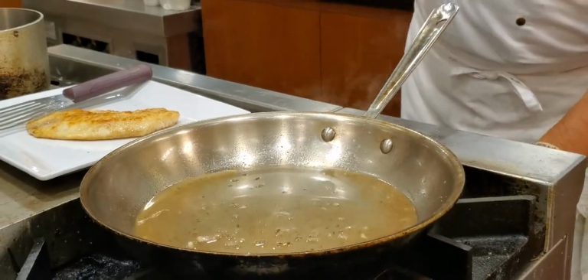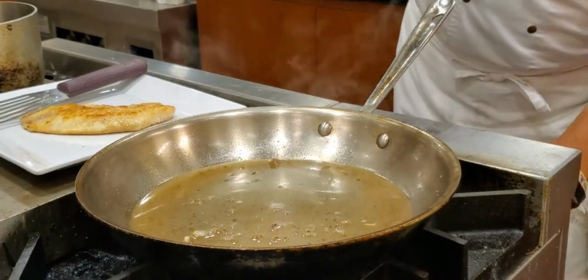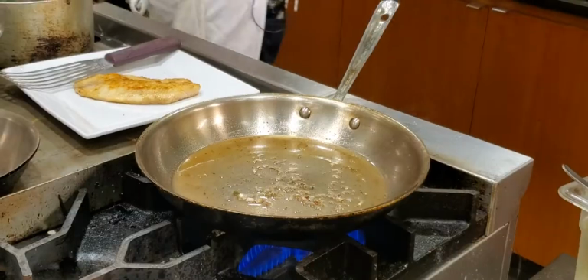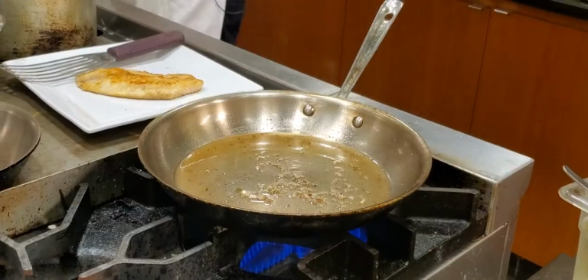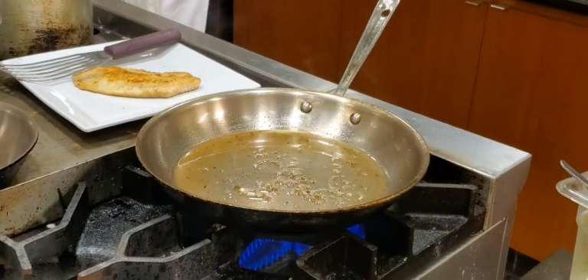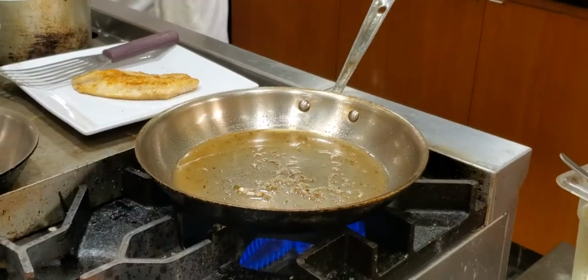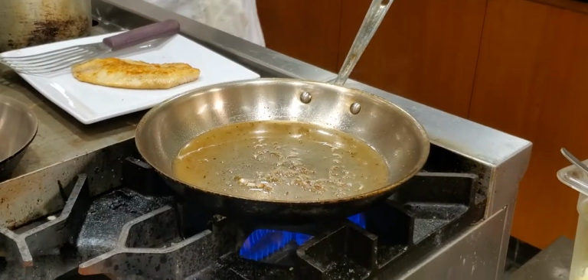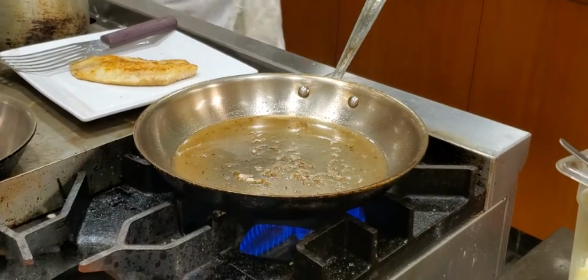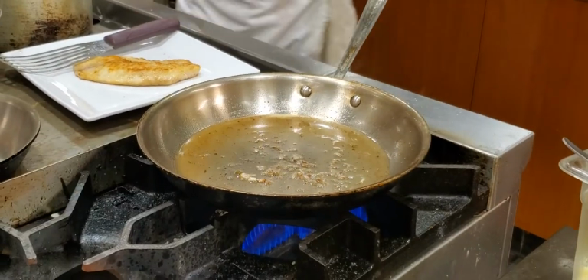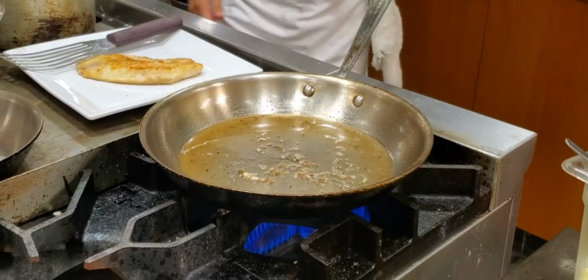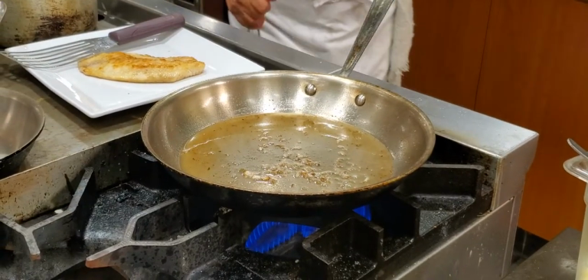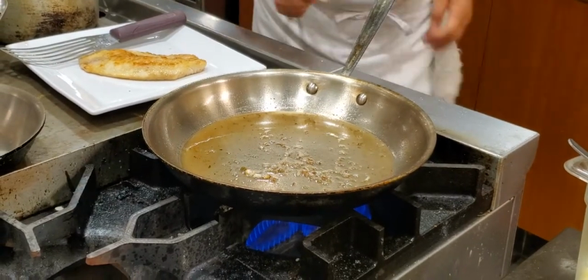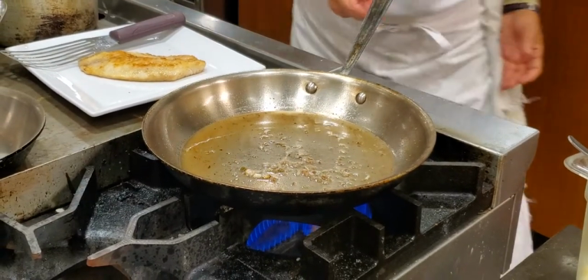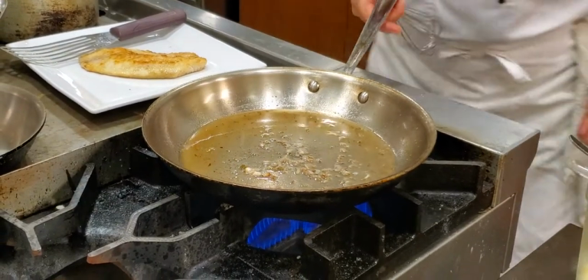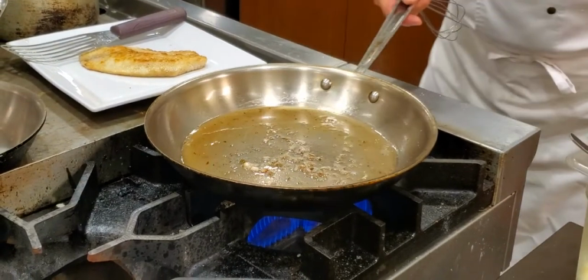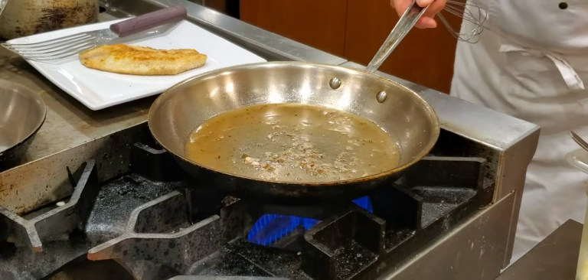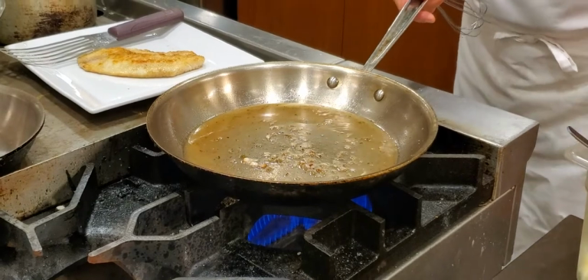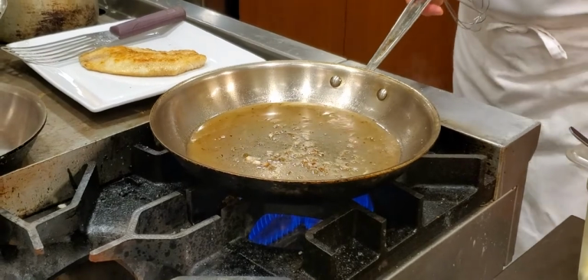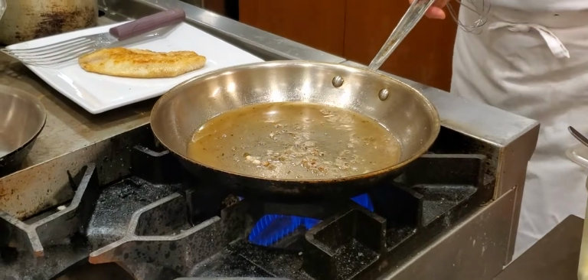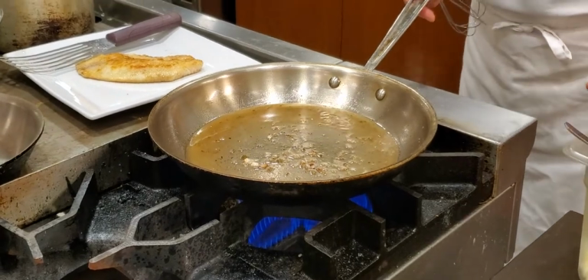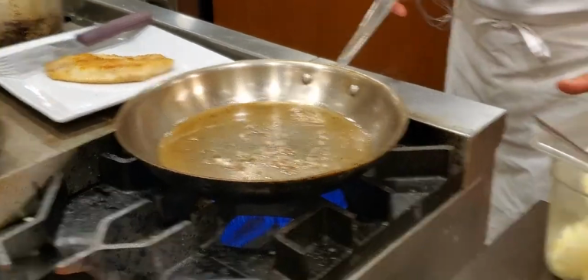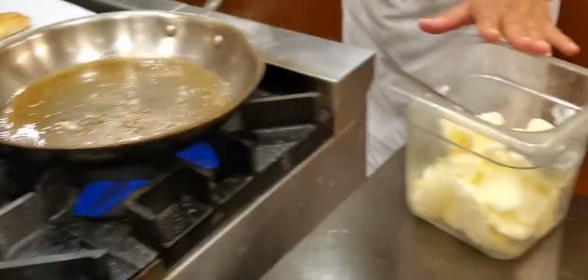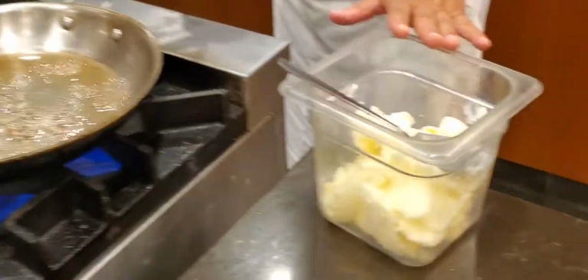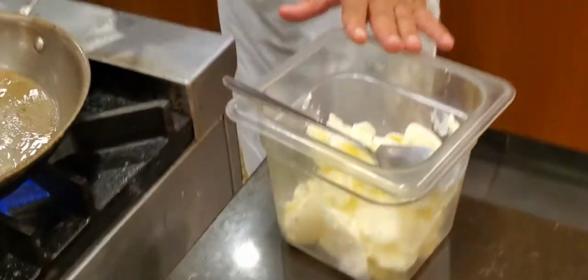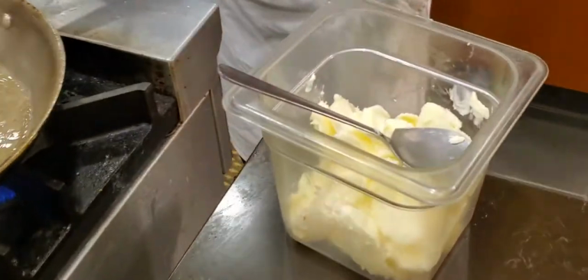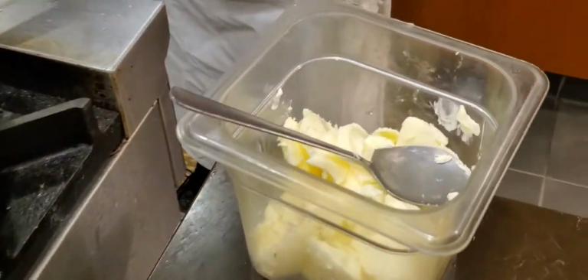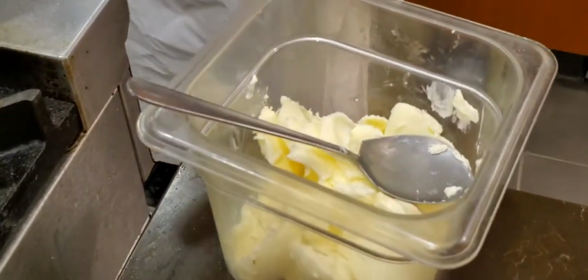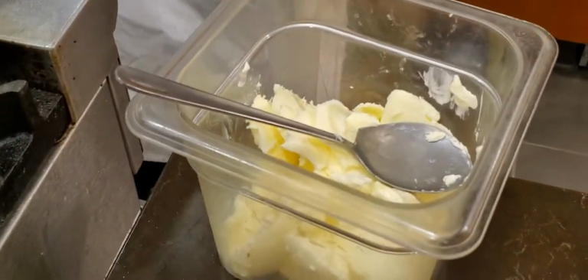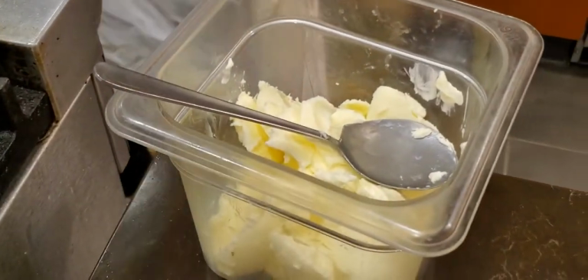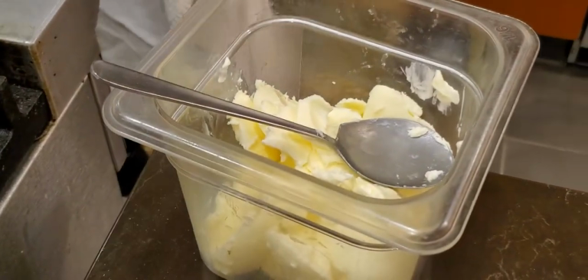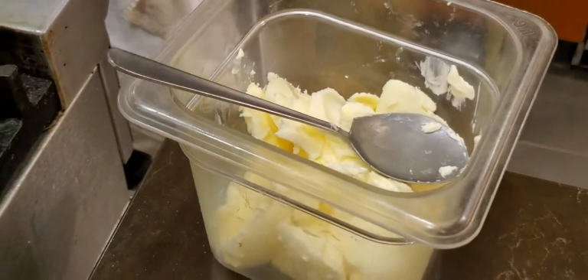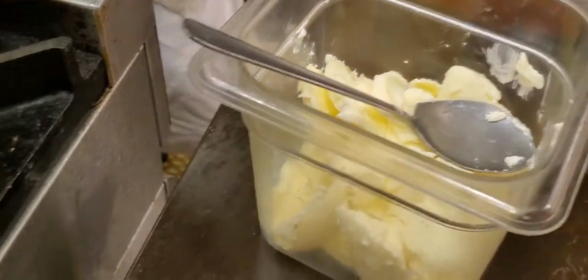It's a white butter sauce — beurre blanc. 'Beurre' is butter, 'blanc' is white.